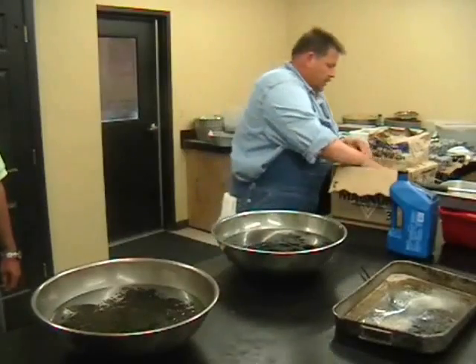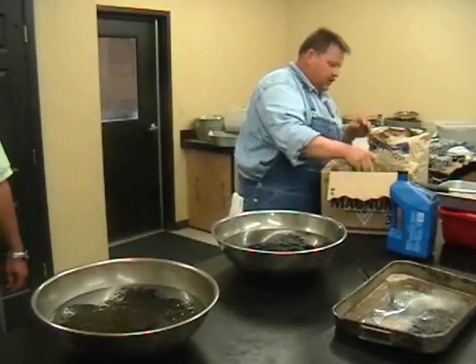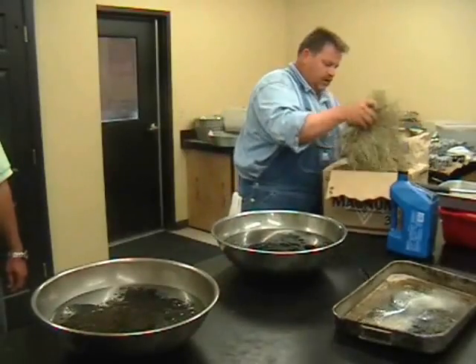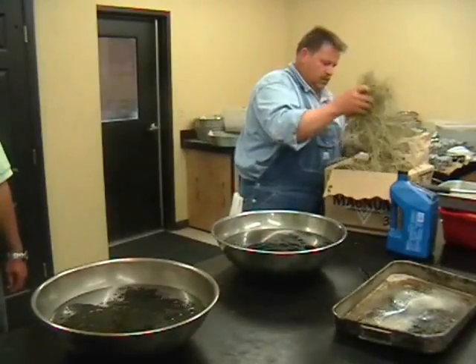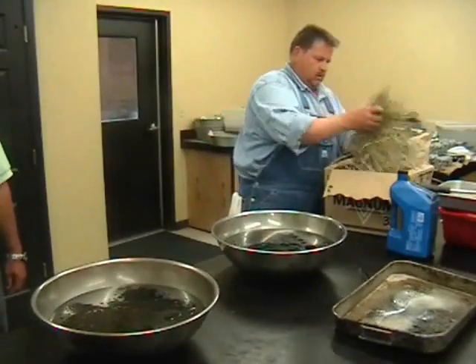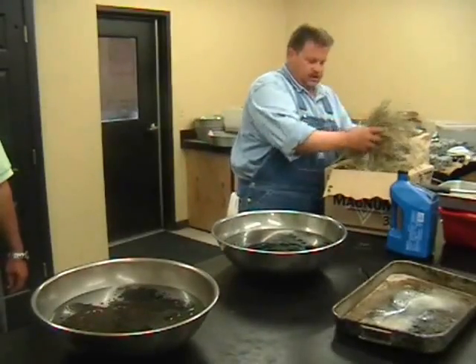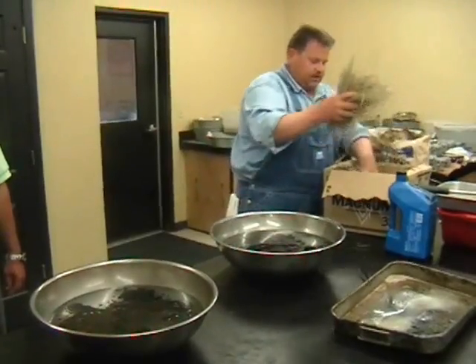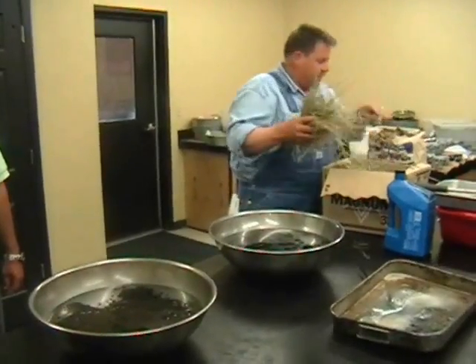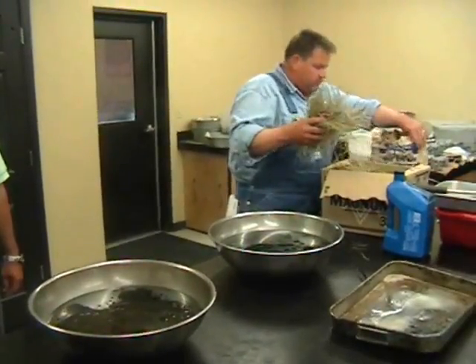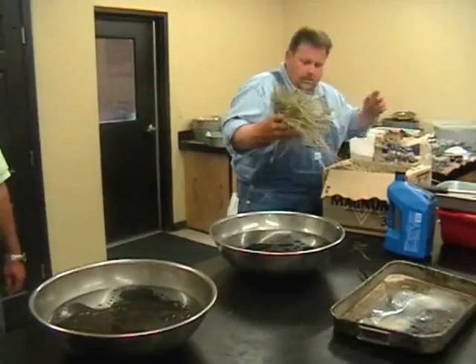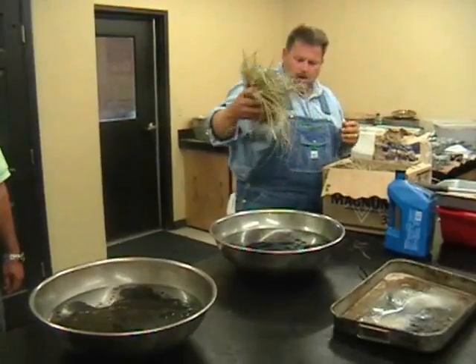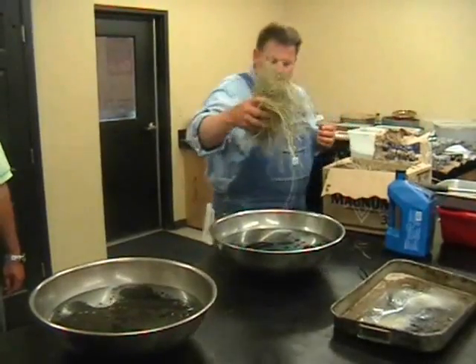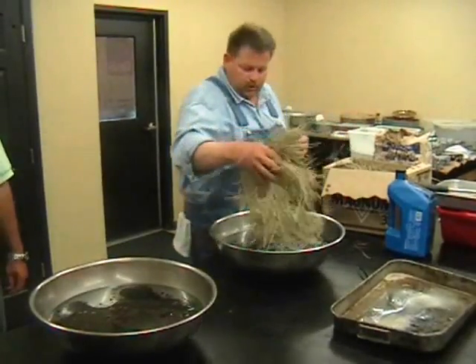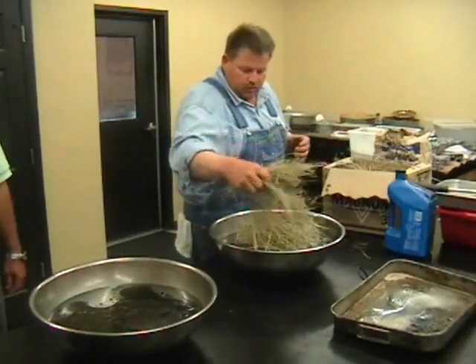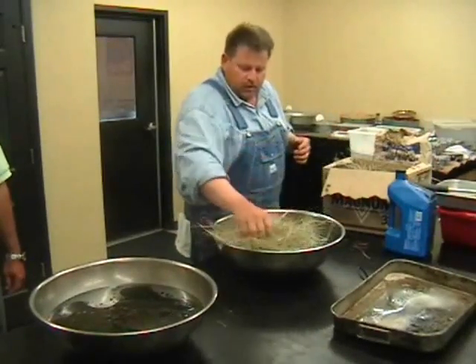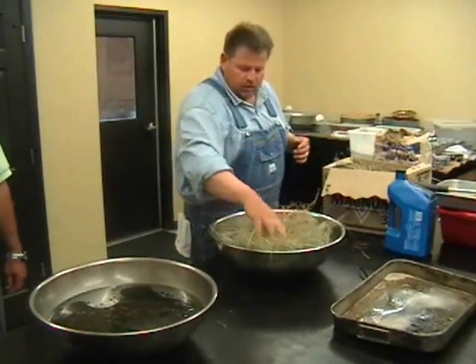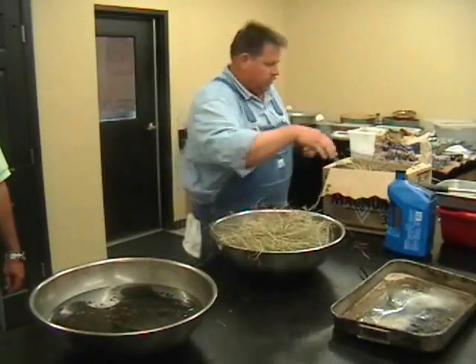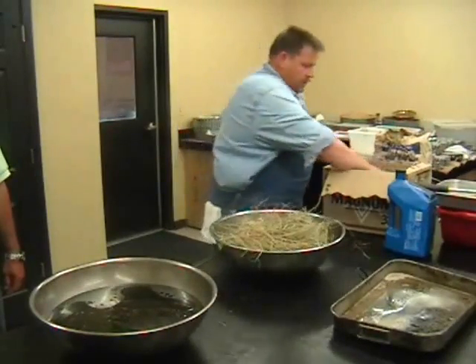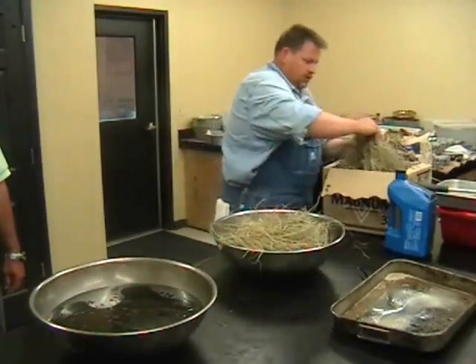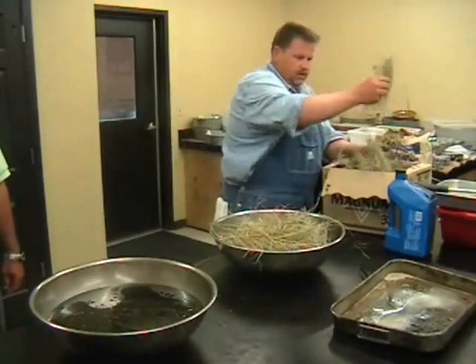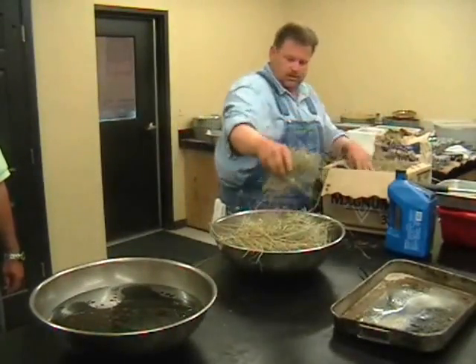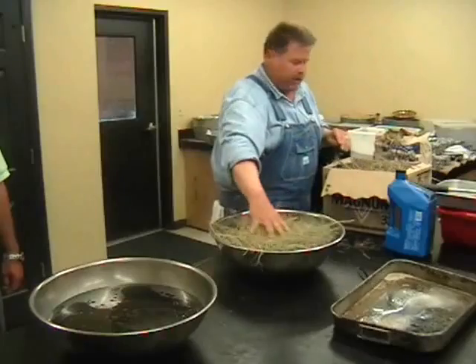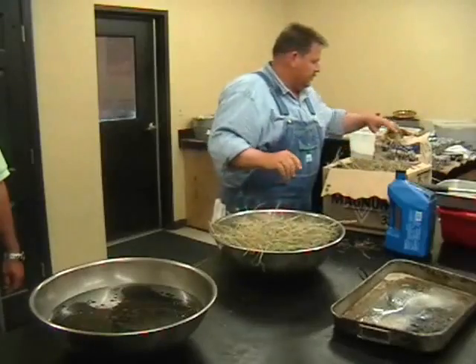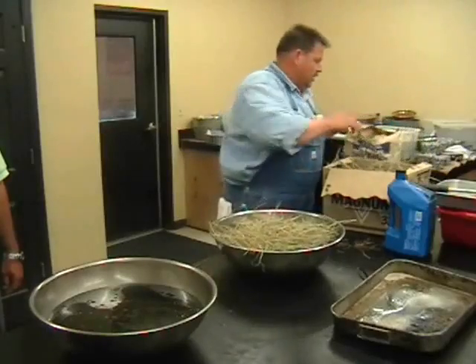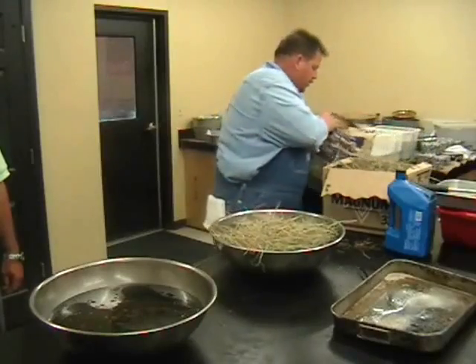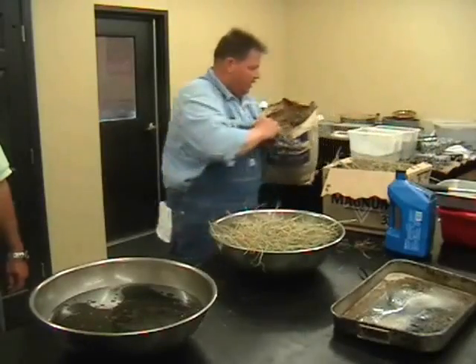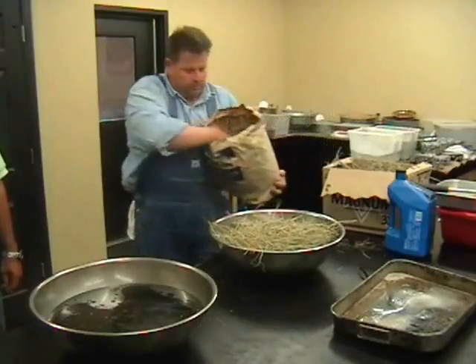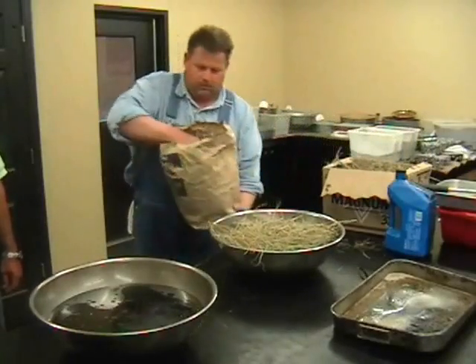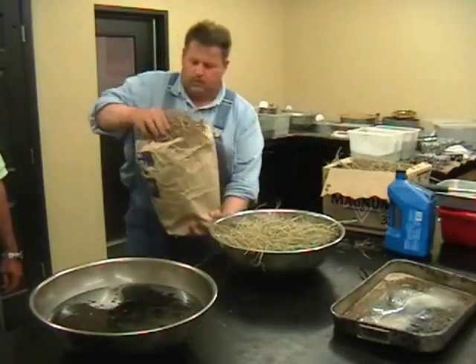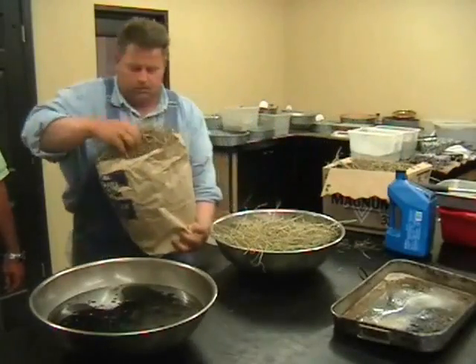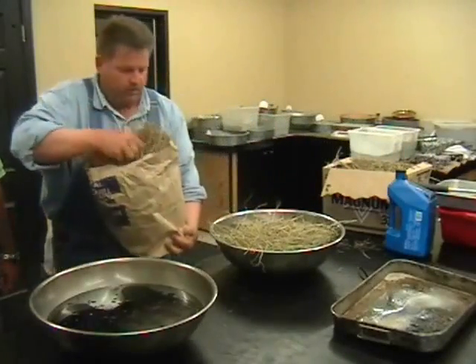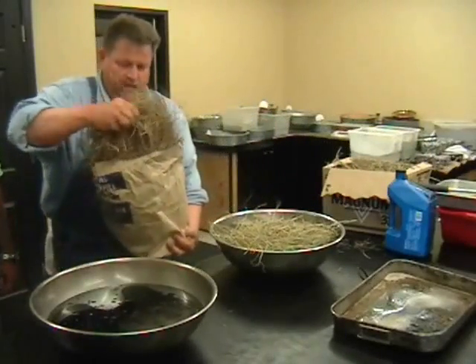There are two types of hay in the southeast United States. One of them is coastal Bermuda — it's the main common one, this is it. The other is bahiagrass.